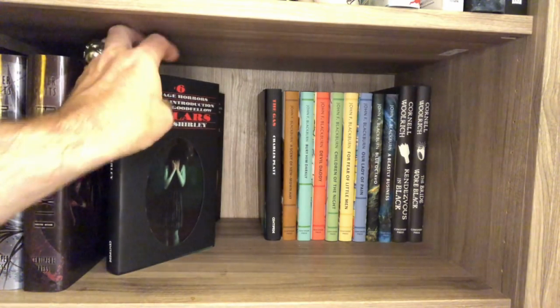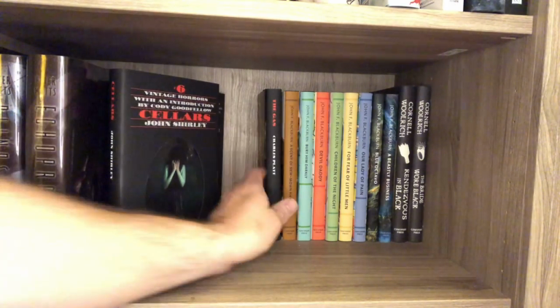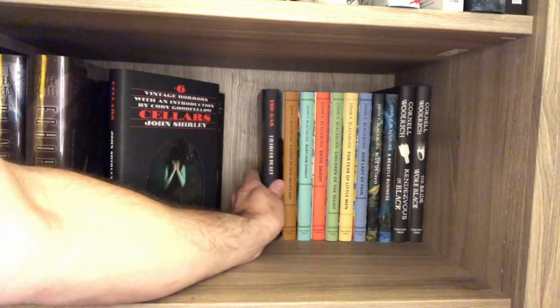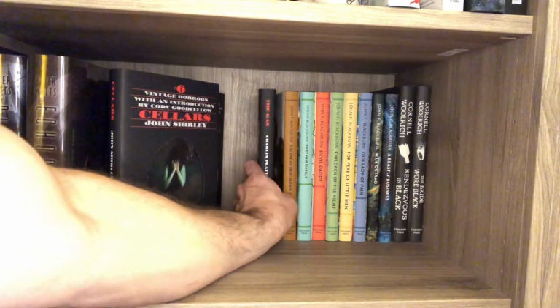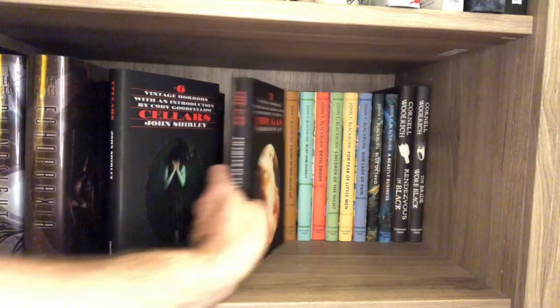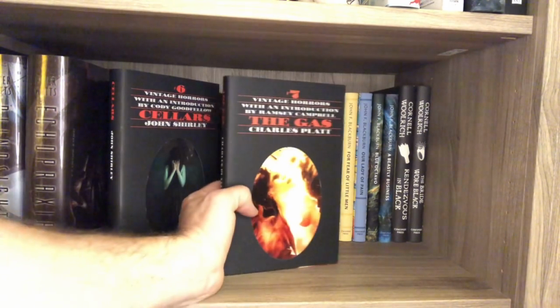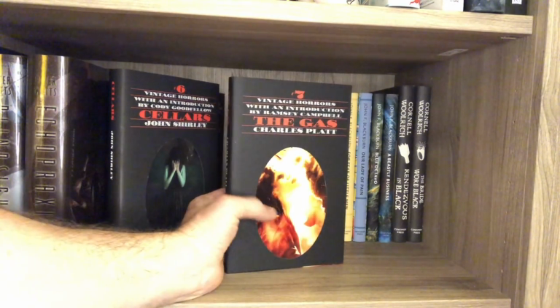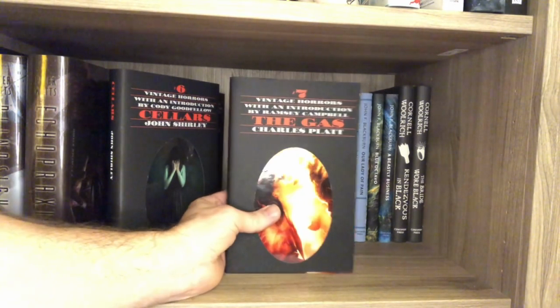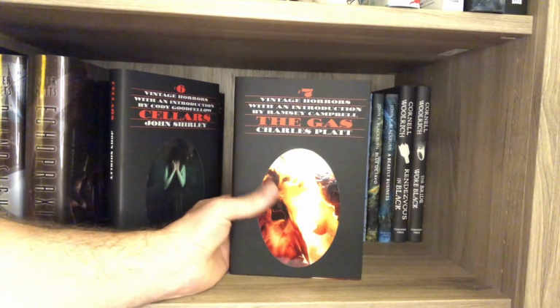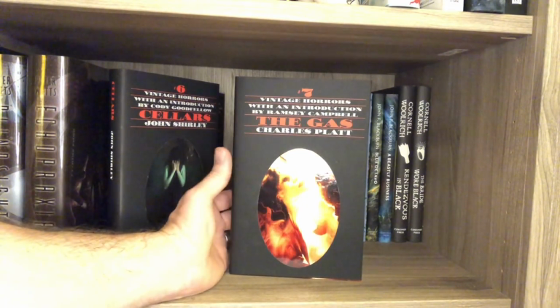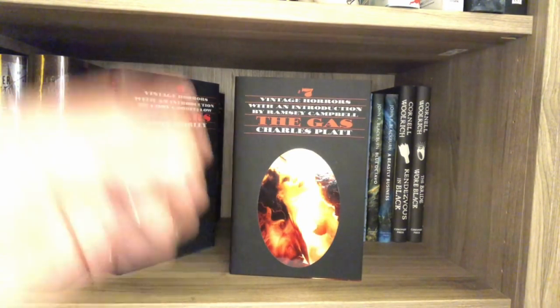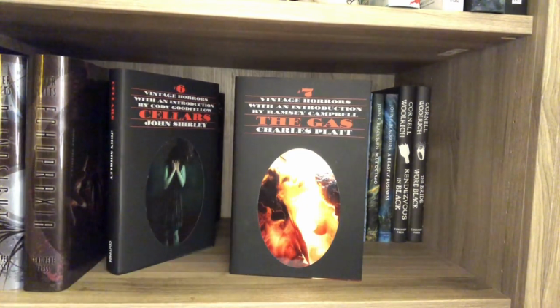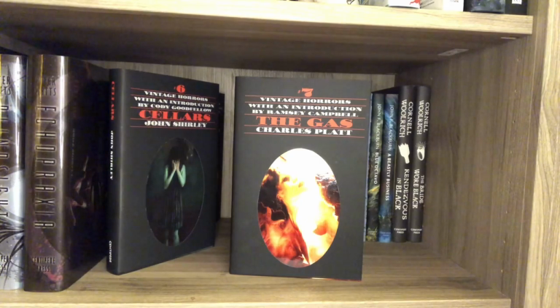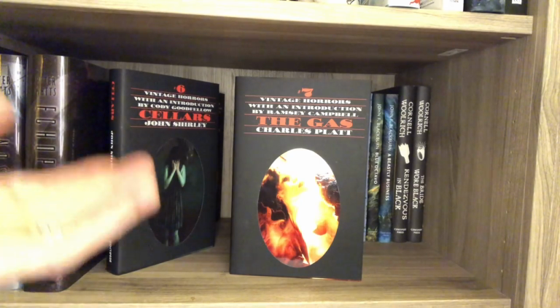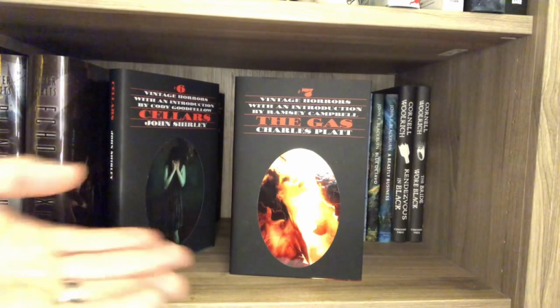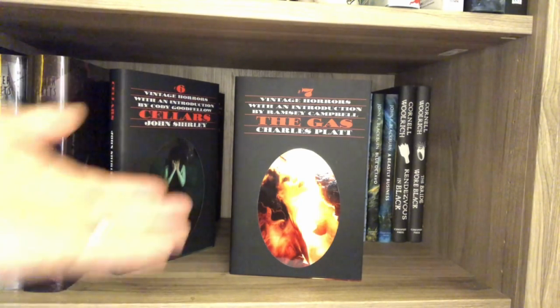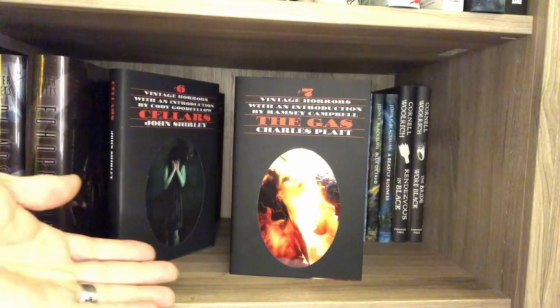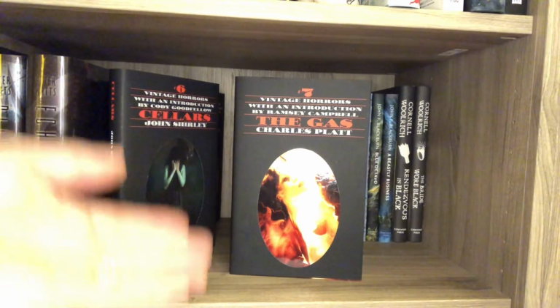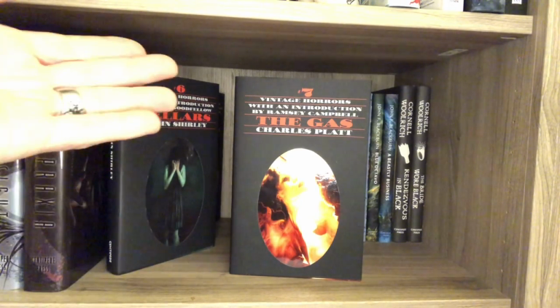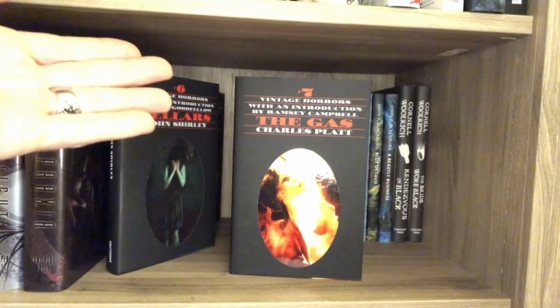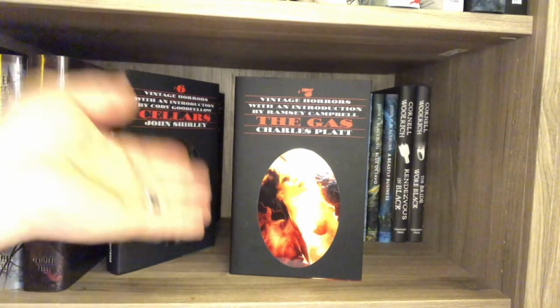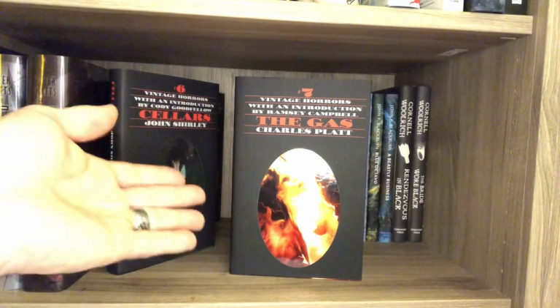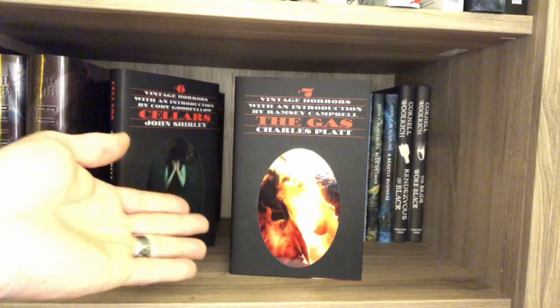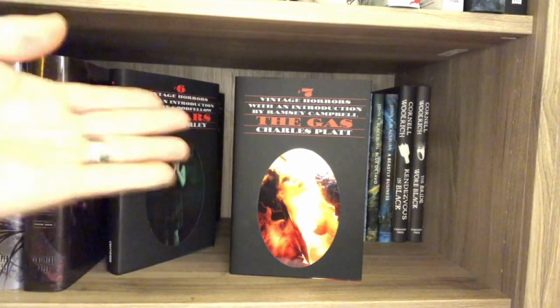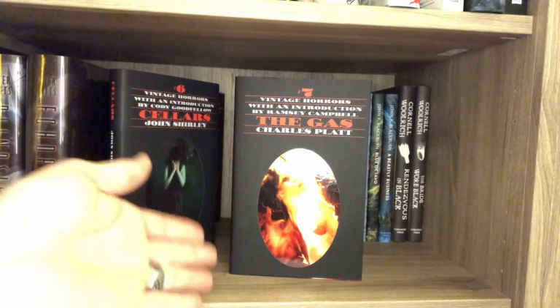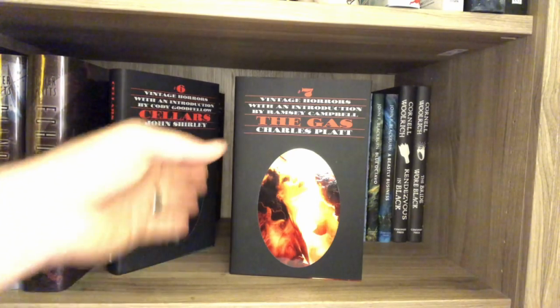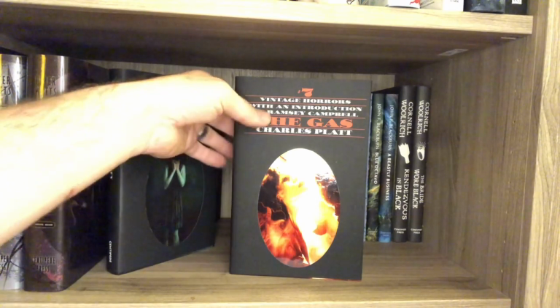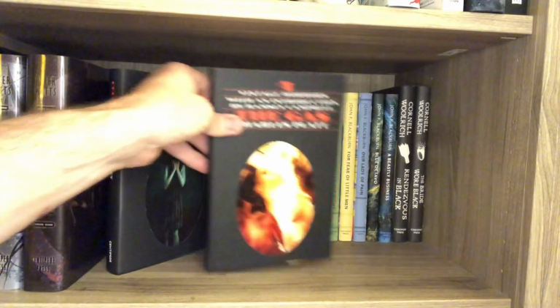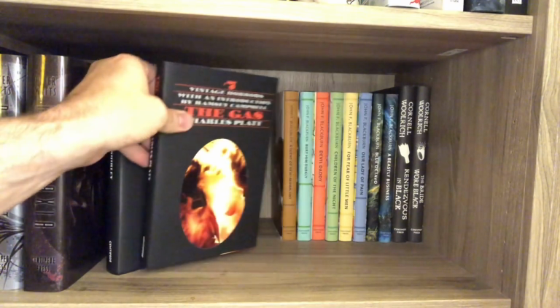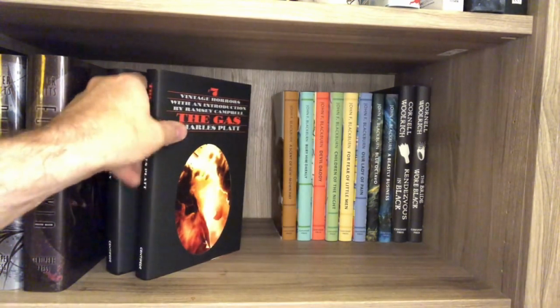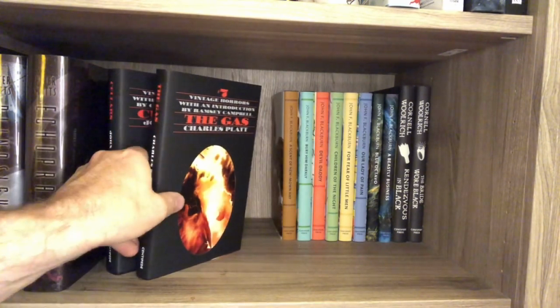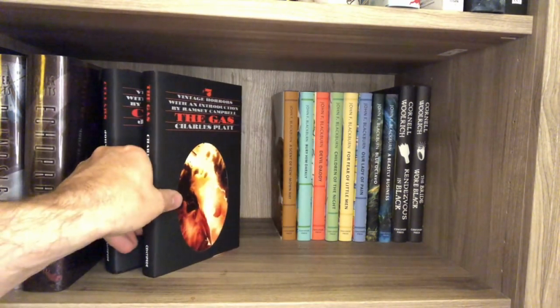So this is the latest one called The Gas. This sounds wicked — I did an unboxing for it, you can see this in detail. I'm really, really curious about reading this book, and I will.